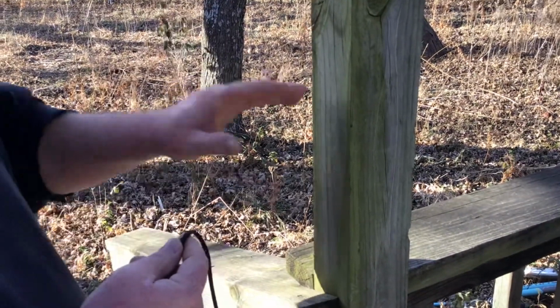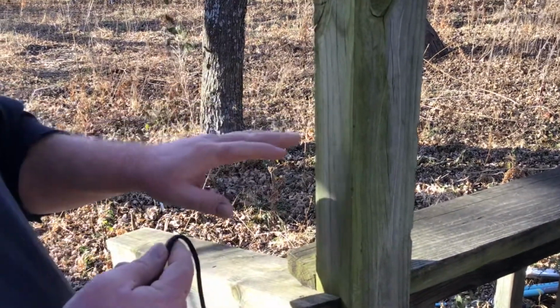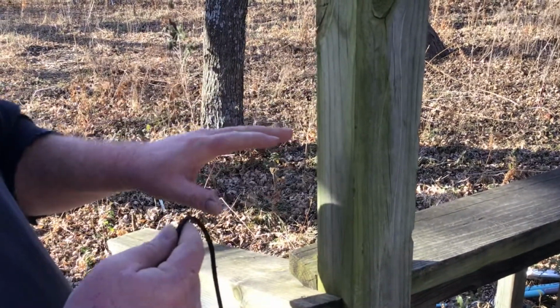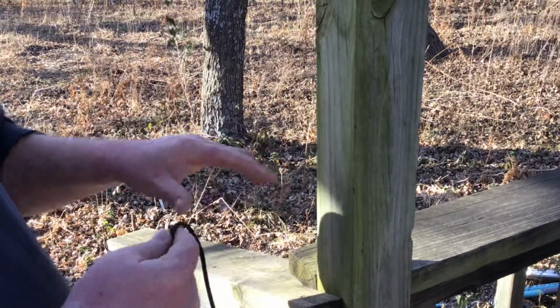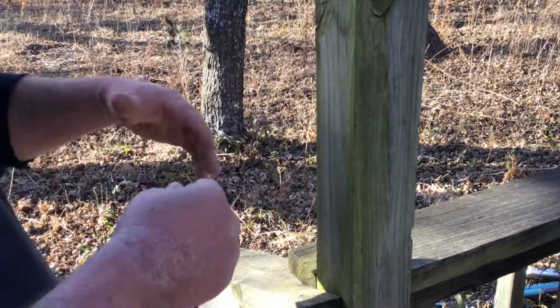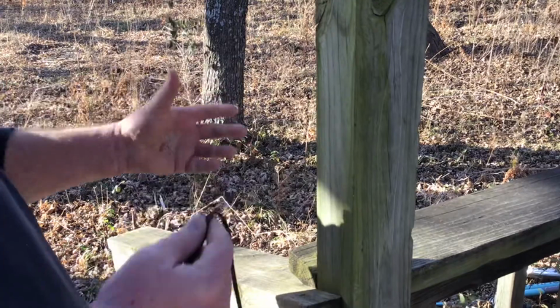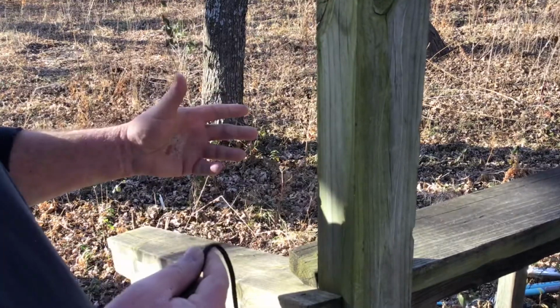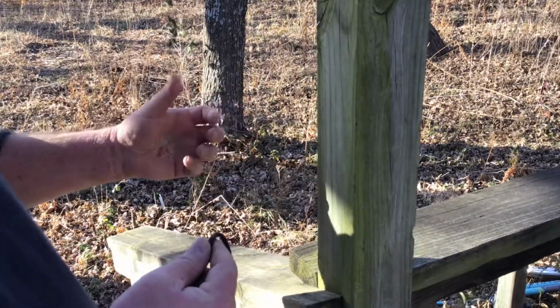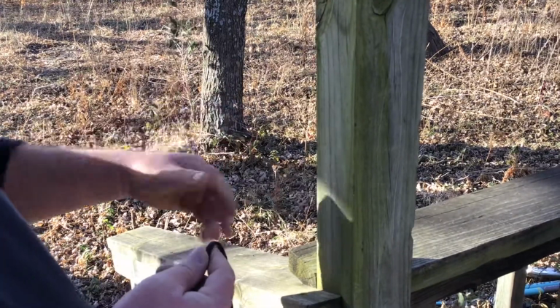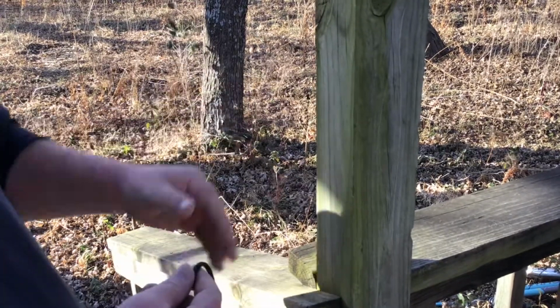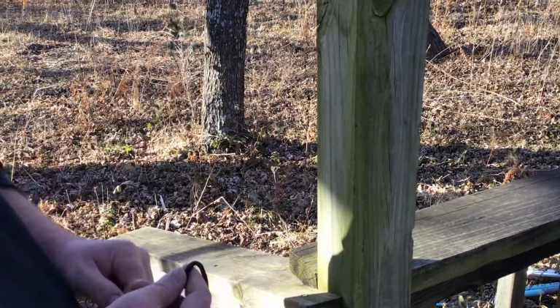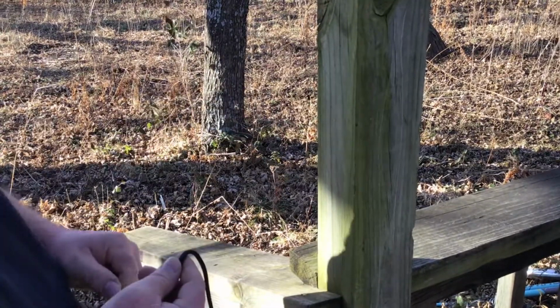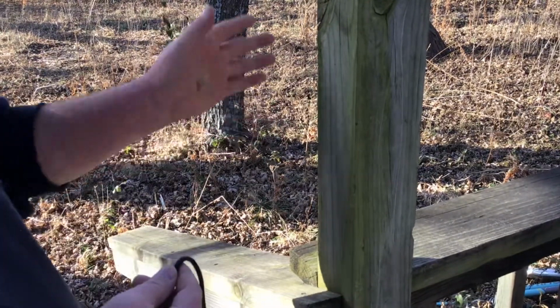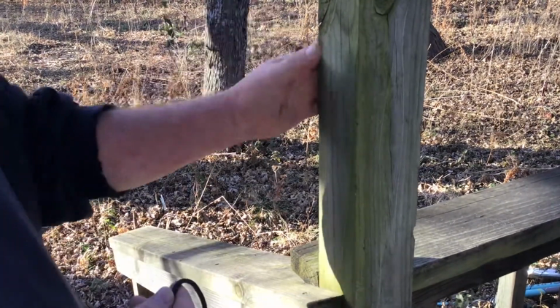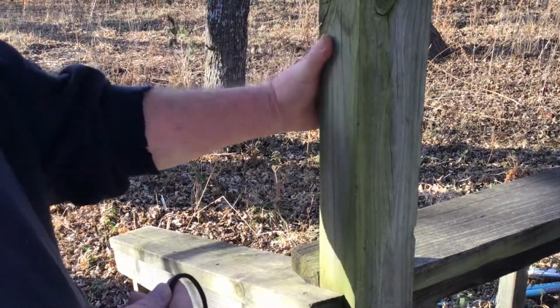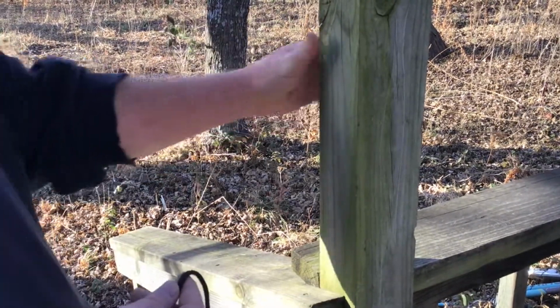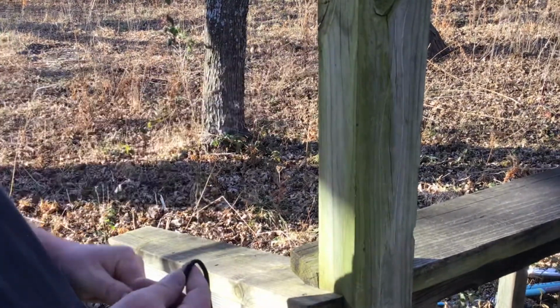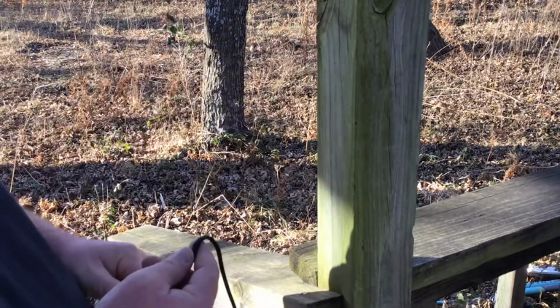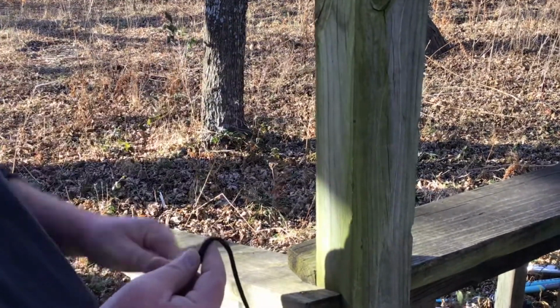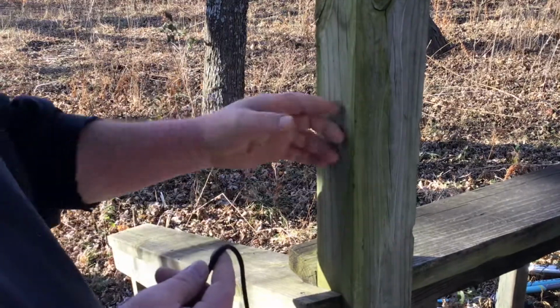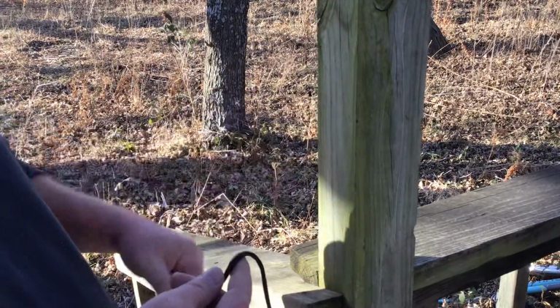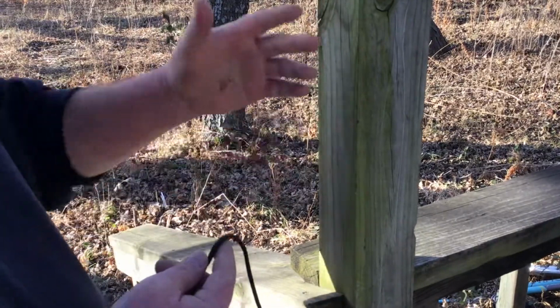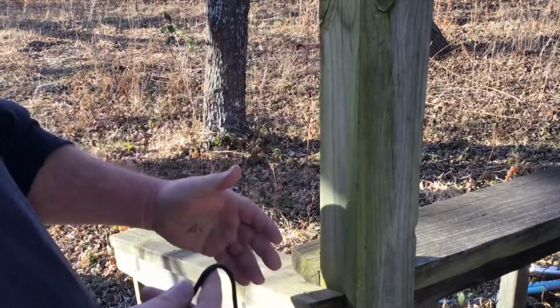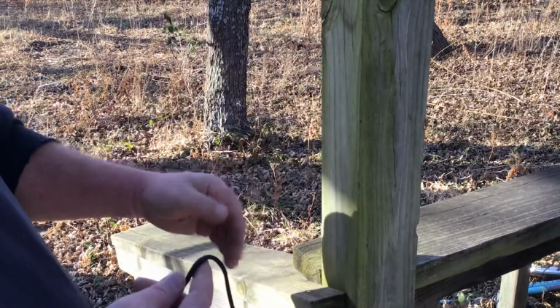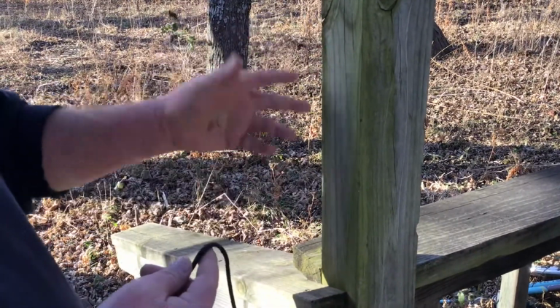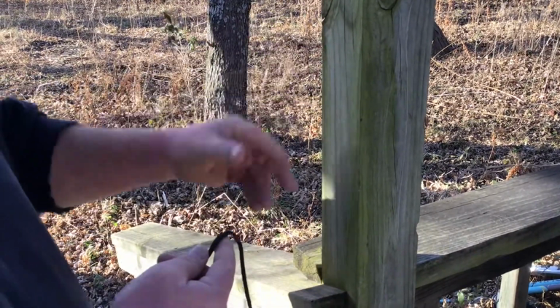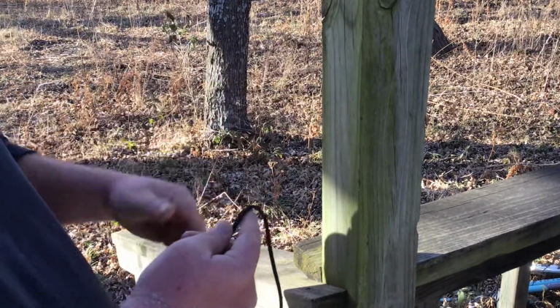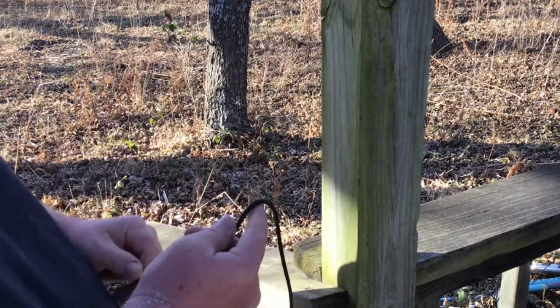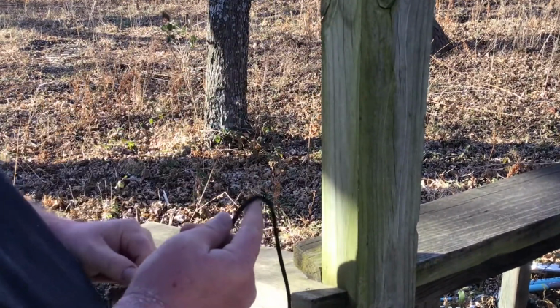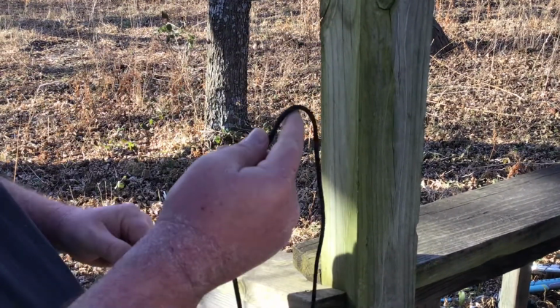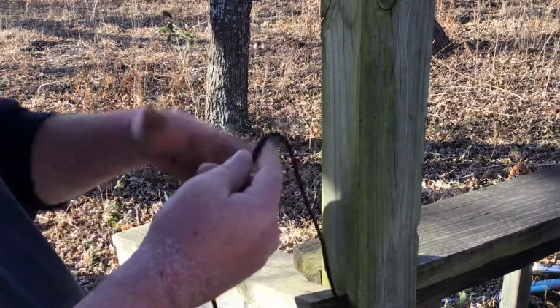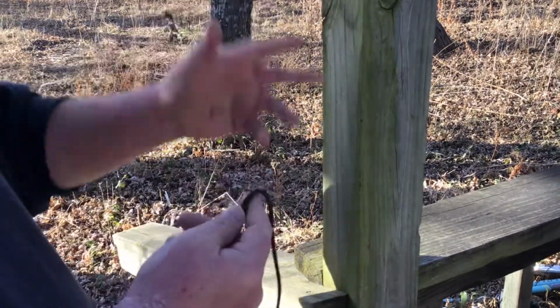This is really good for doing ridge lines when you're setting up emergency shelter. We're just going to use this on a 4x4 post right now. This could be a tree, it could be a pole, anything that you want to use — it stands upright.